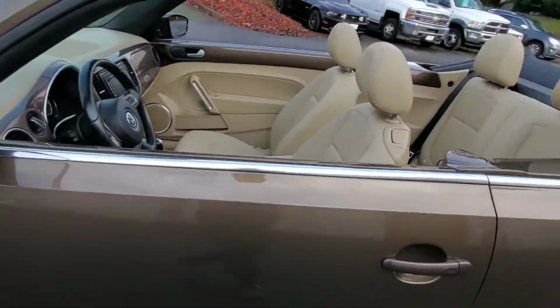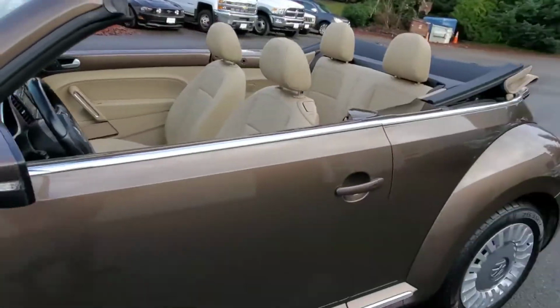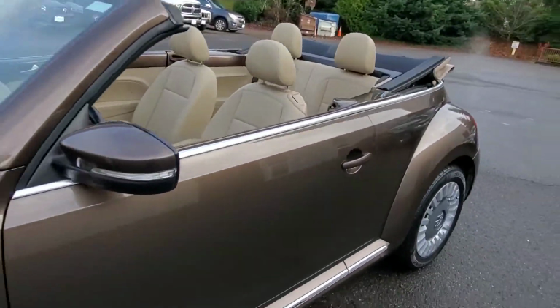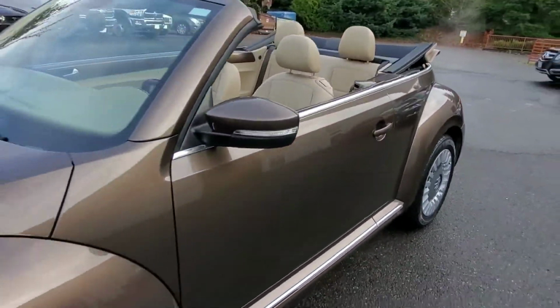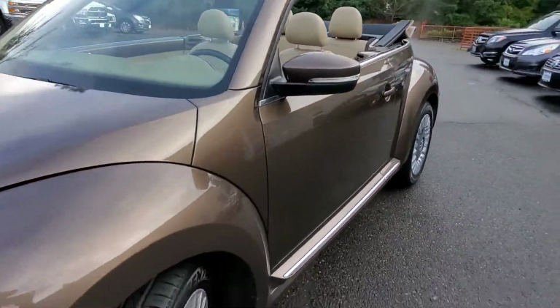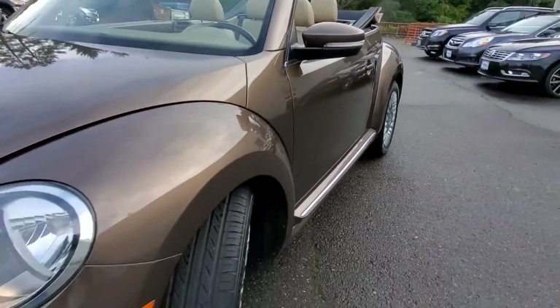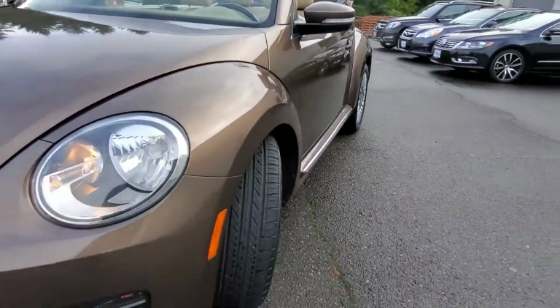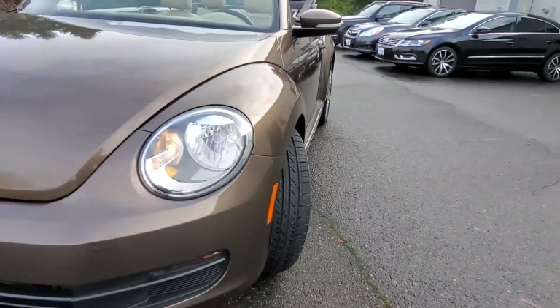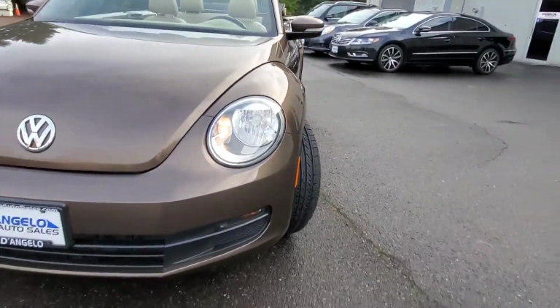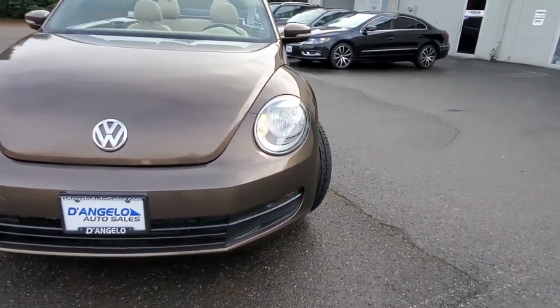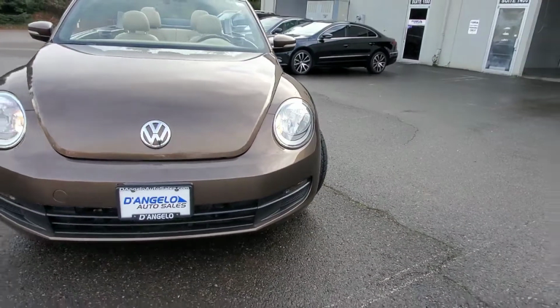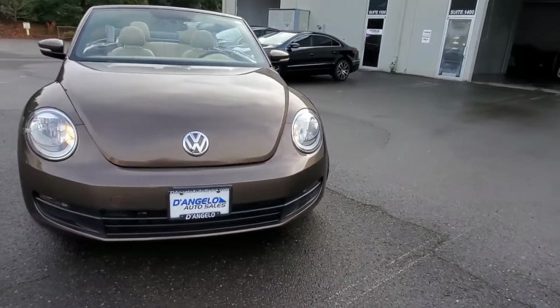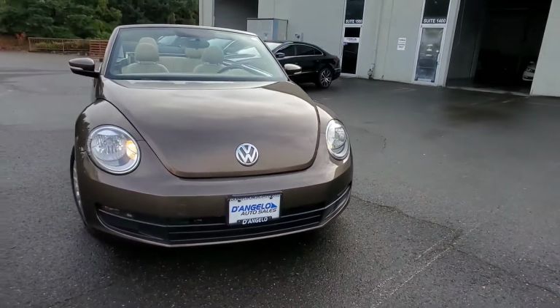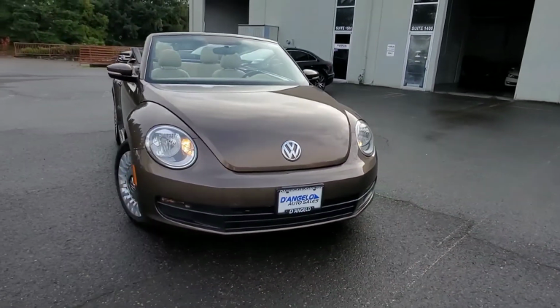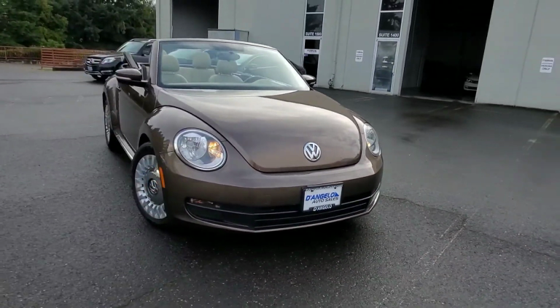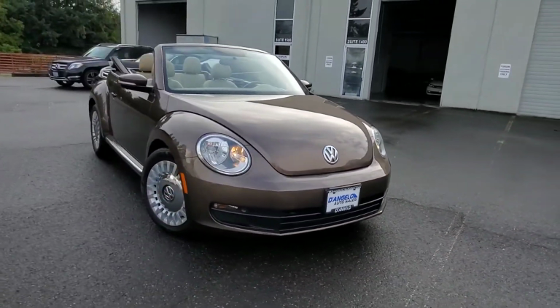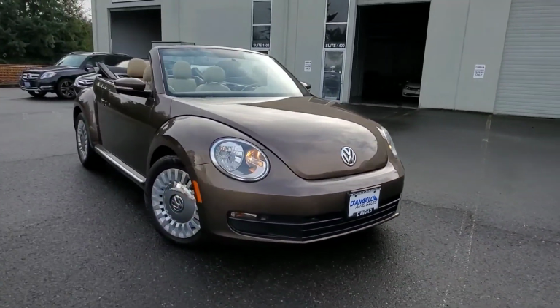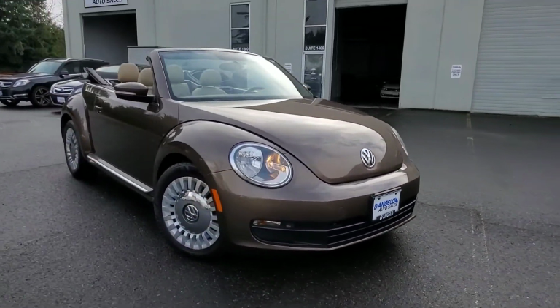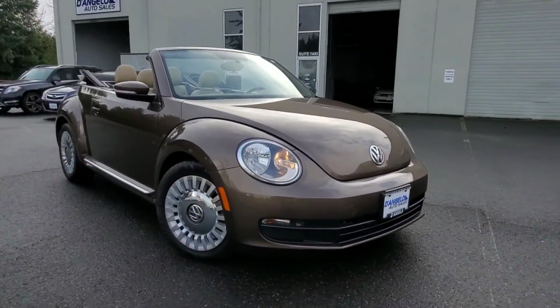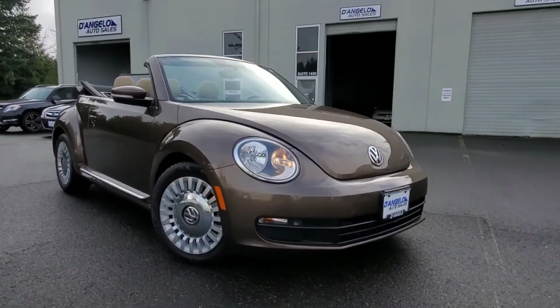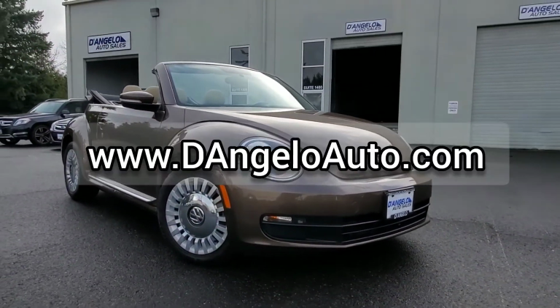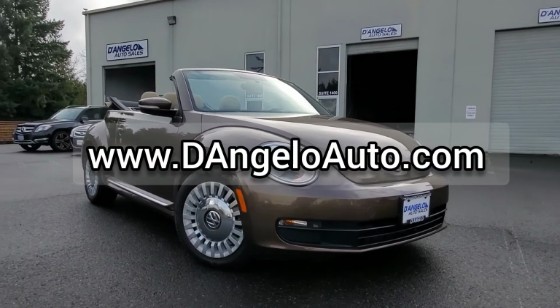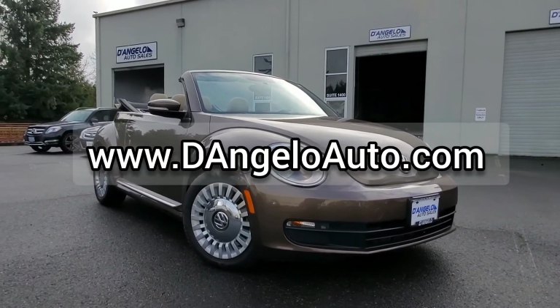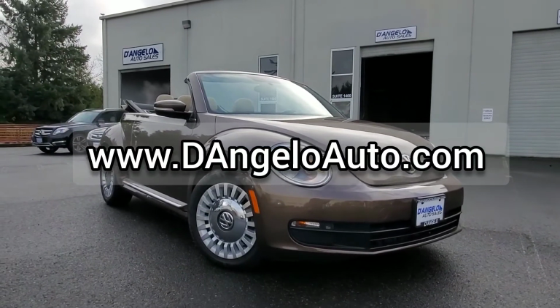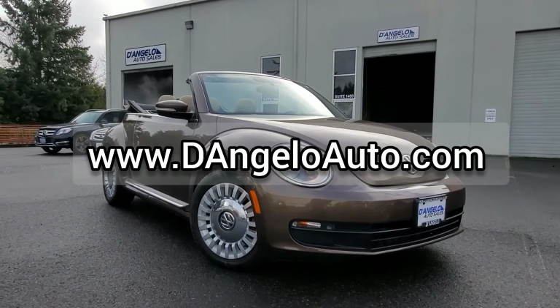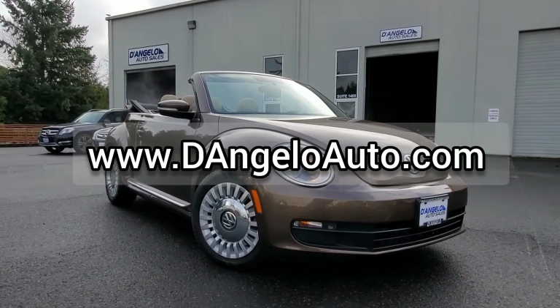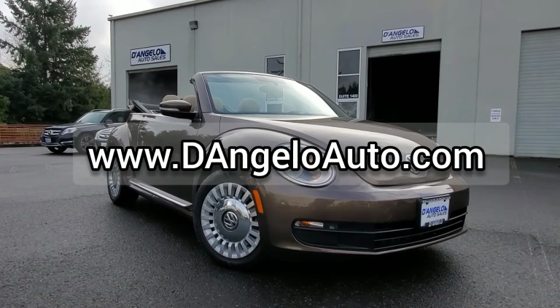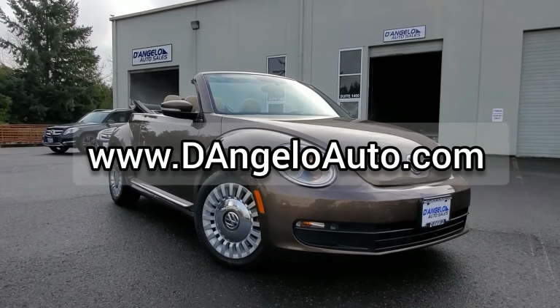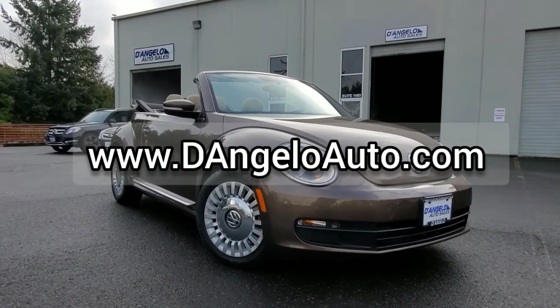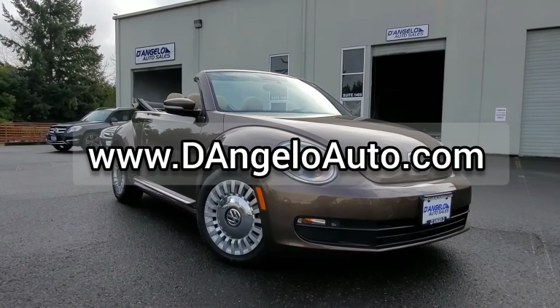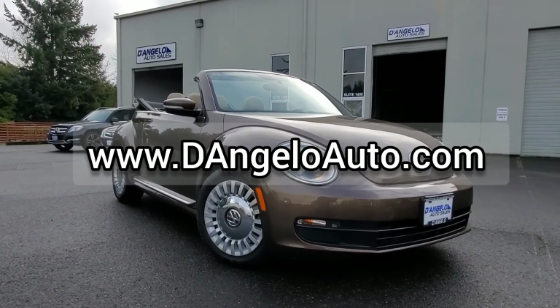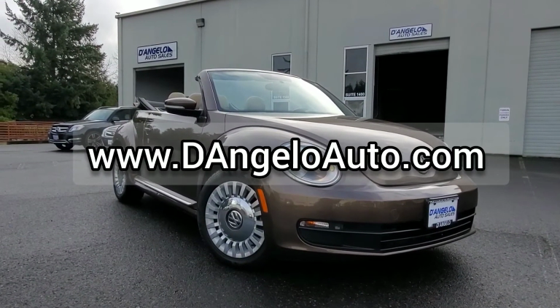So I hope this gives you a good look and a good idea of our Beetle convertible today. If you have any questions, contact us on our website, D'AngeloAuto.com, where we're built on quality and driven by relationships. Thanks for watching.